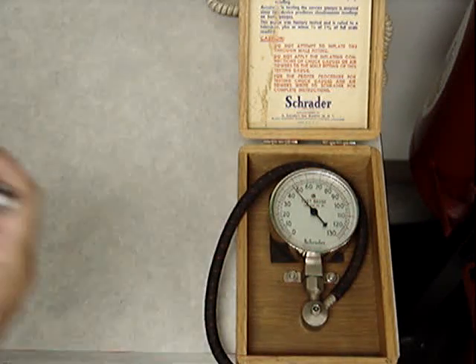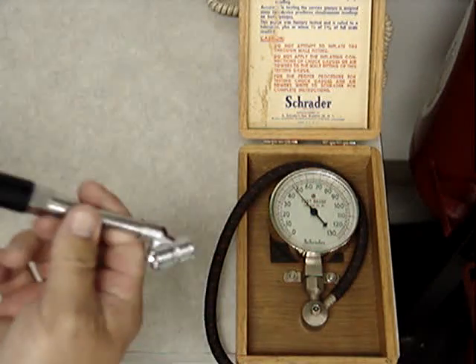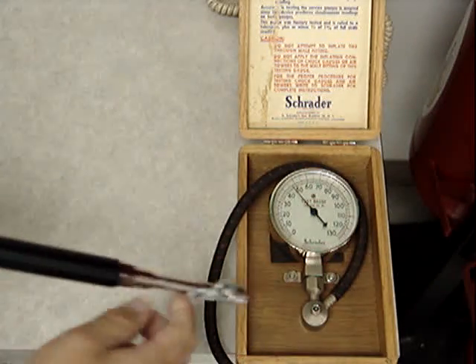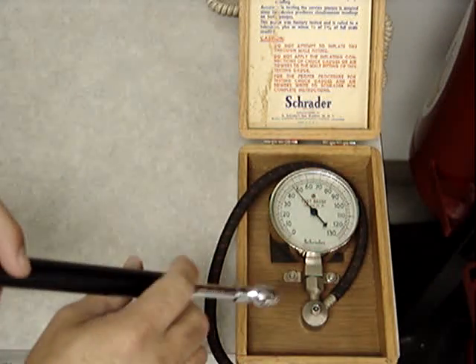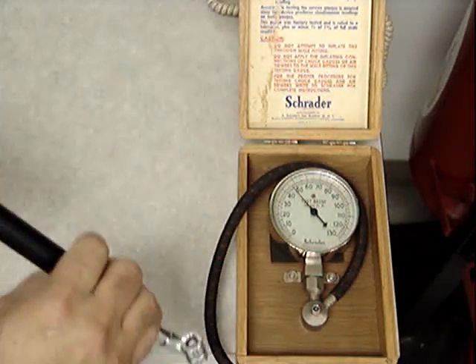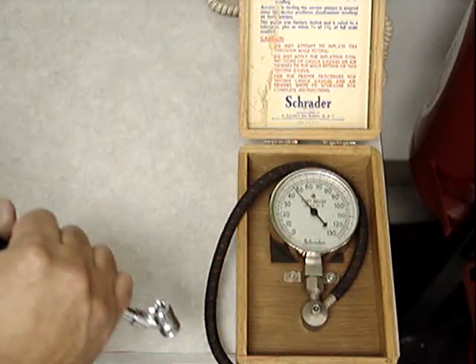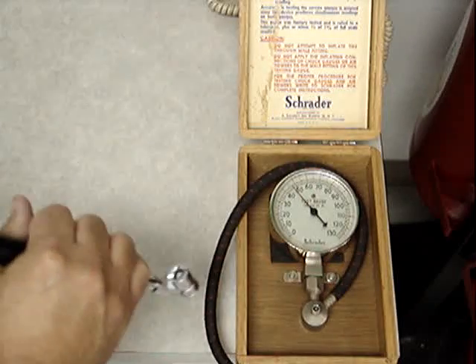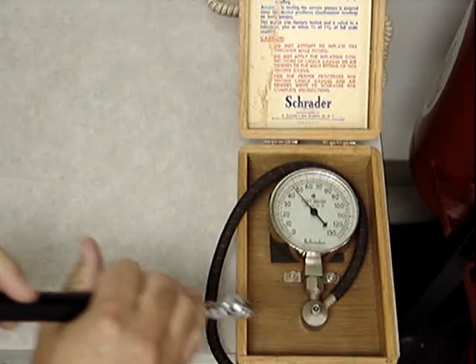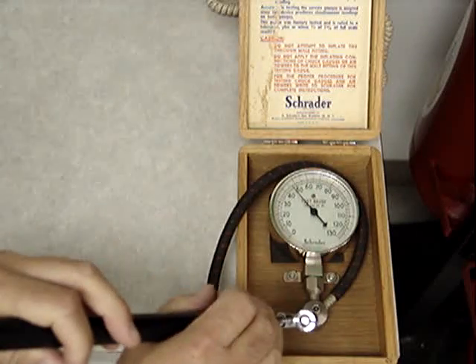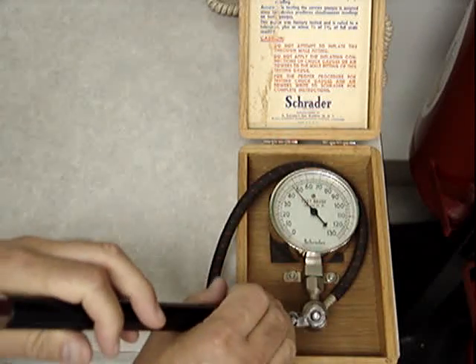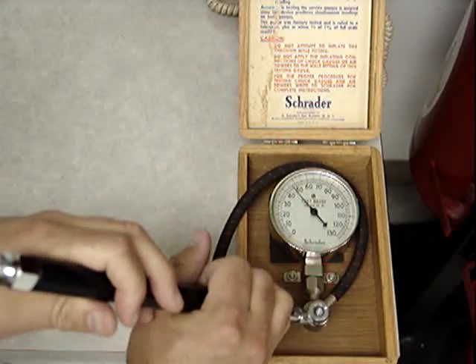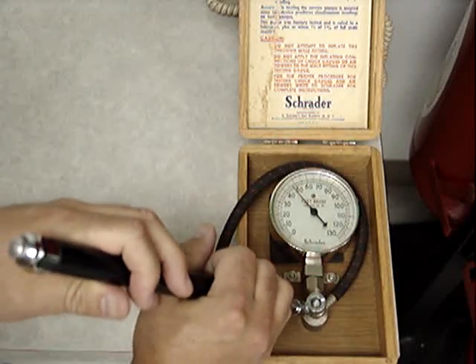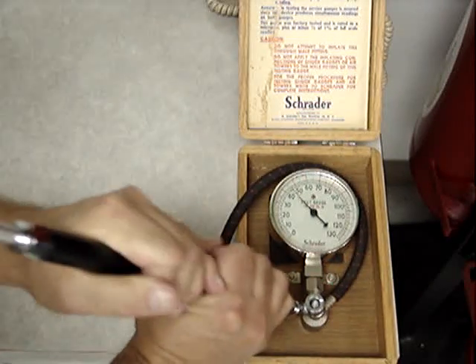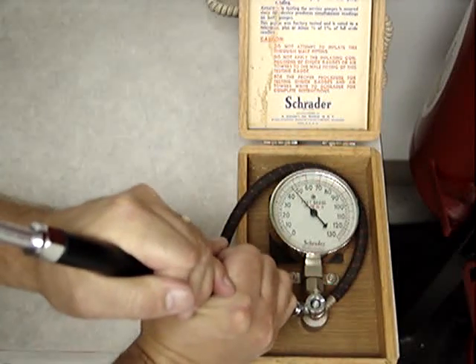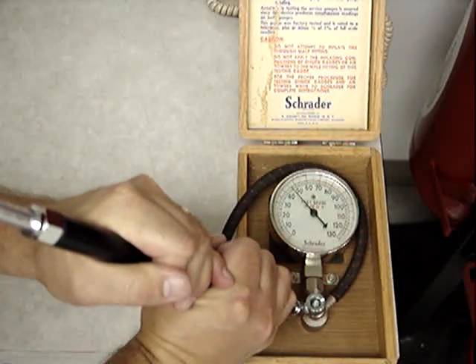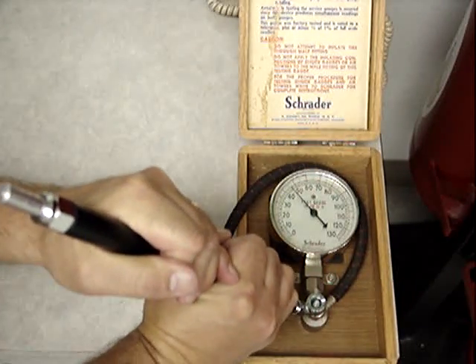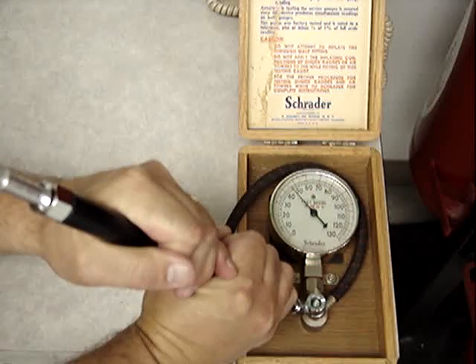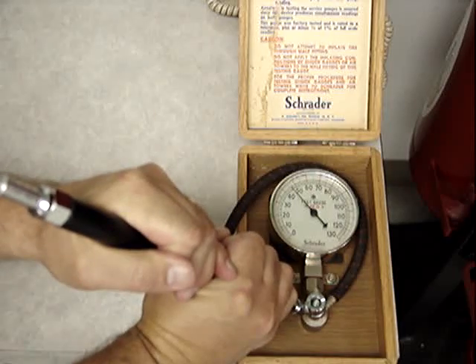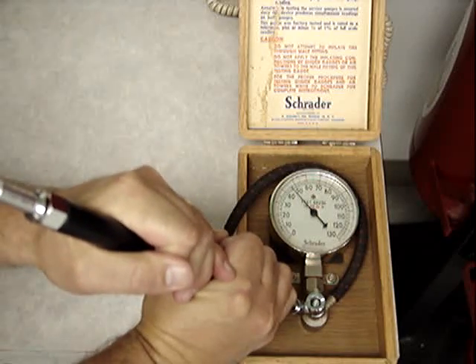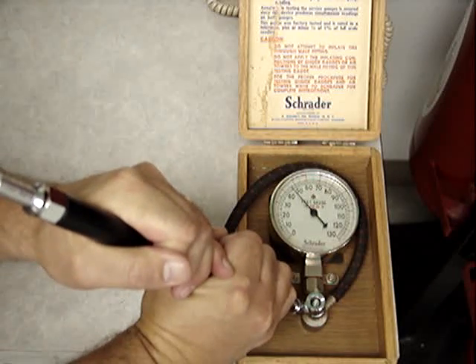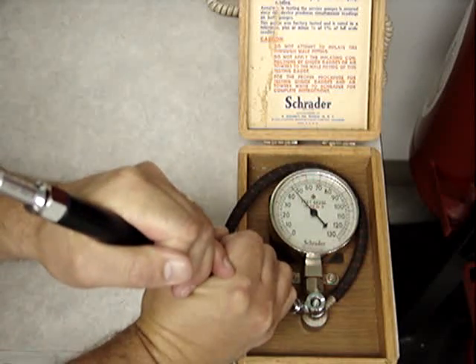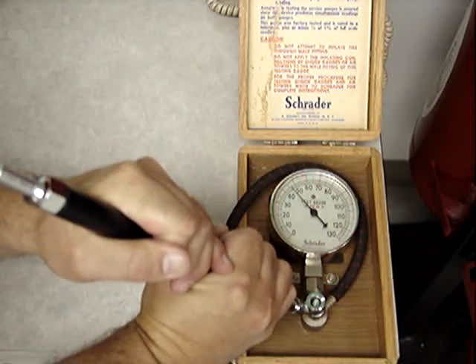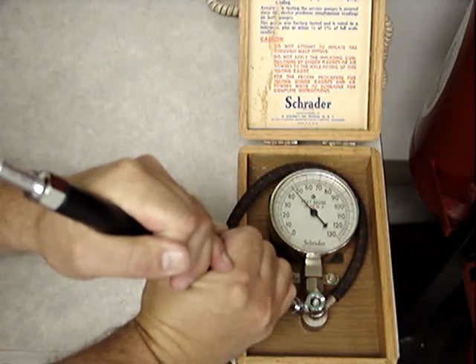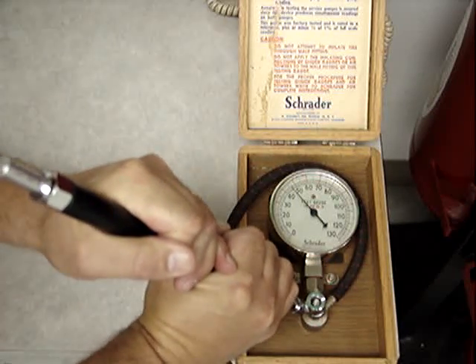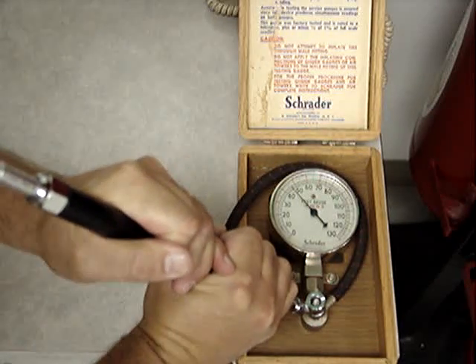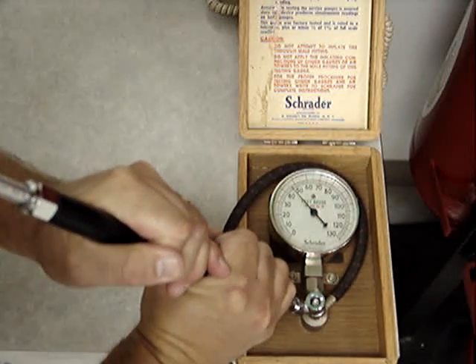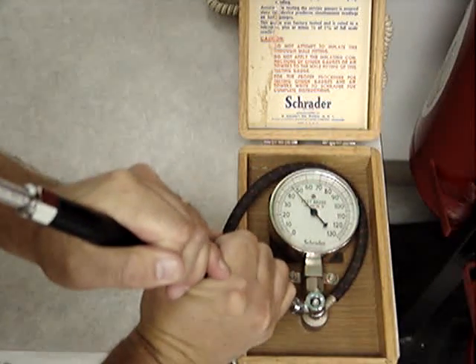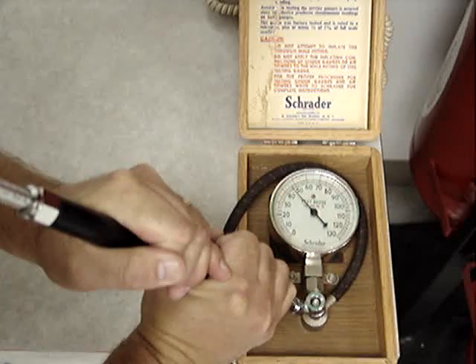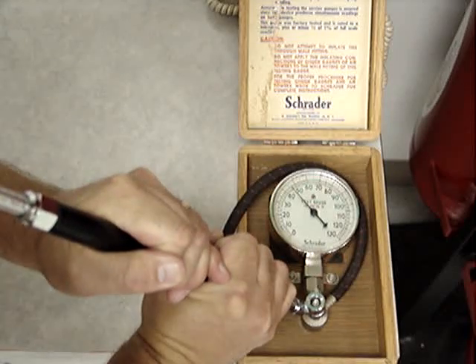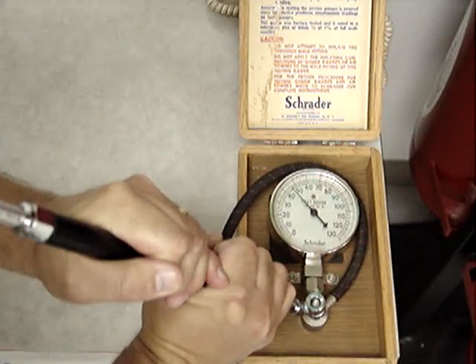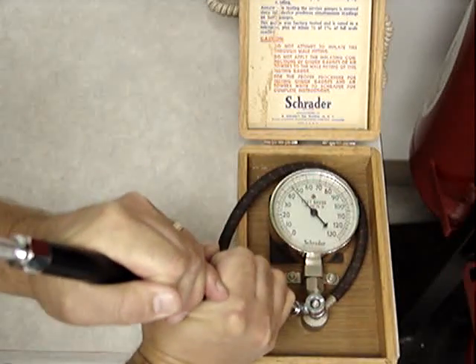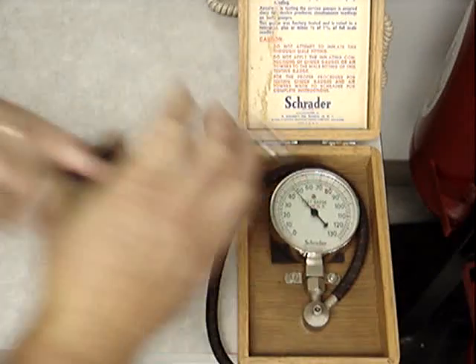Here's a PCL master stick gauge. Reading 46 psi. Master gauge reading 46 psi.